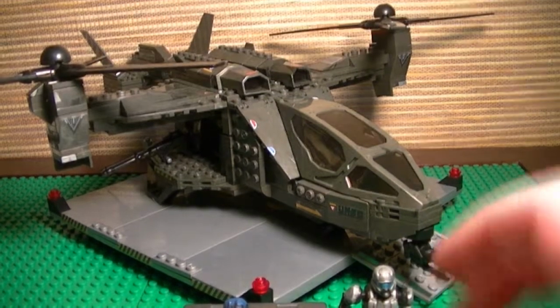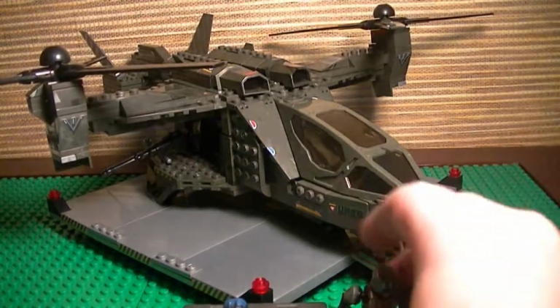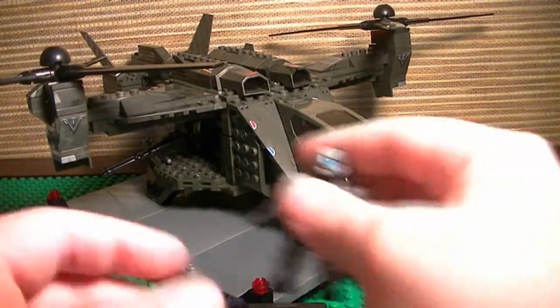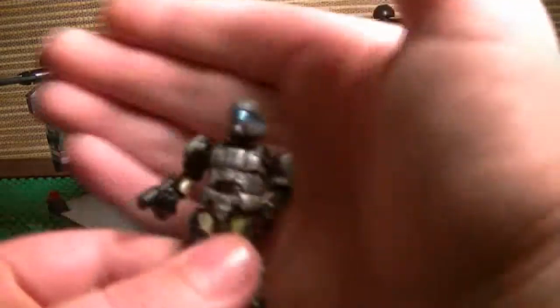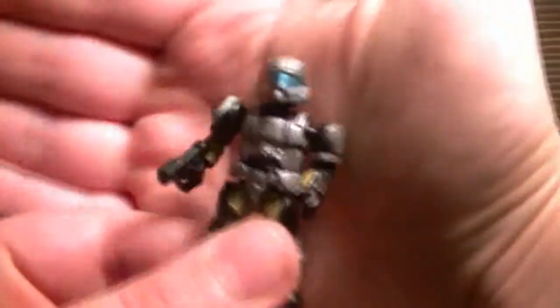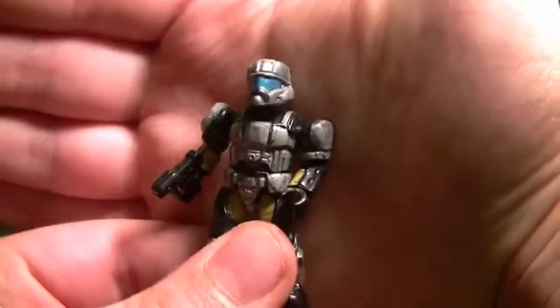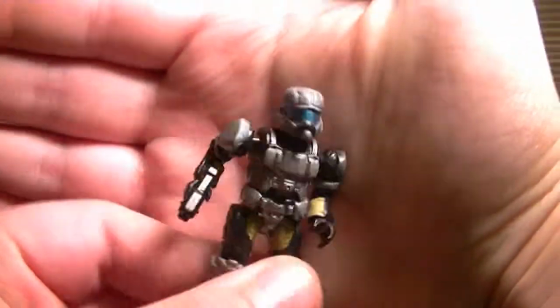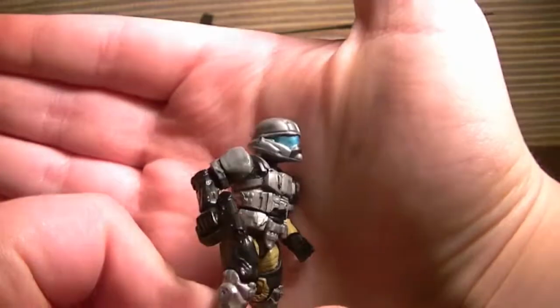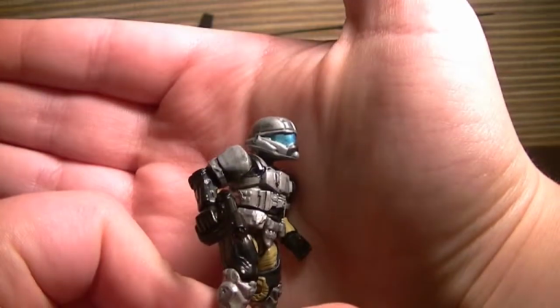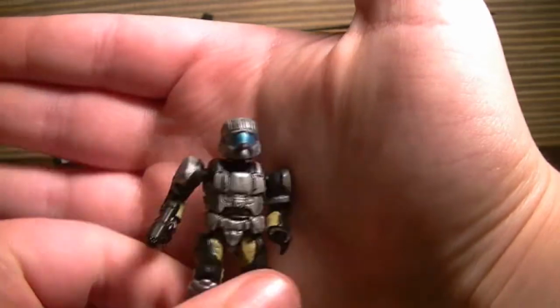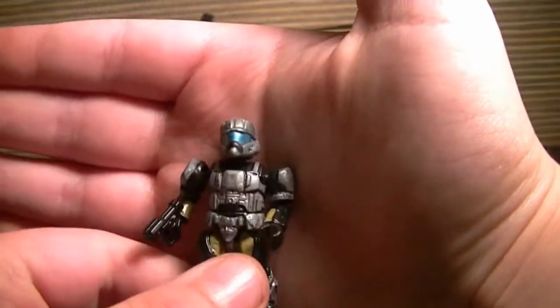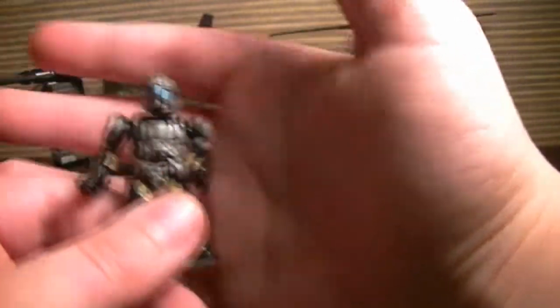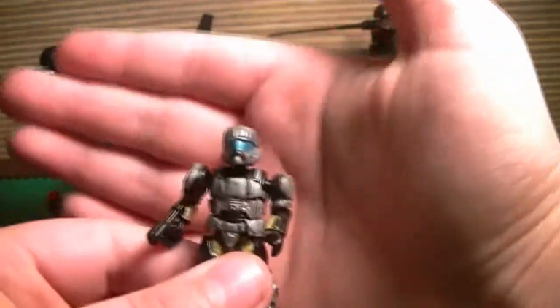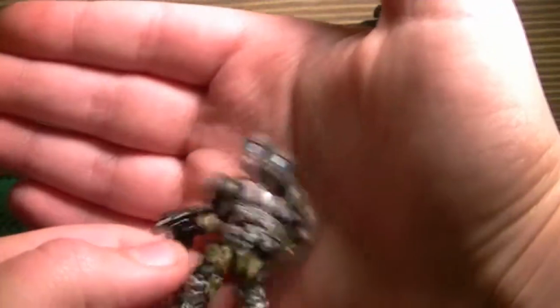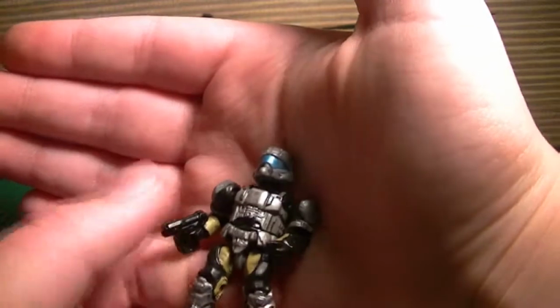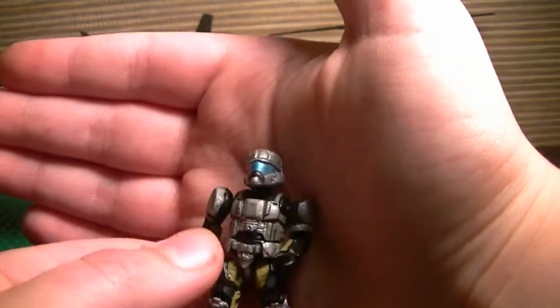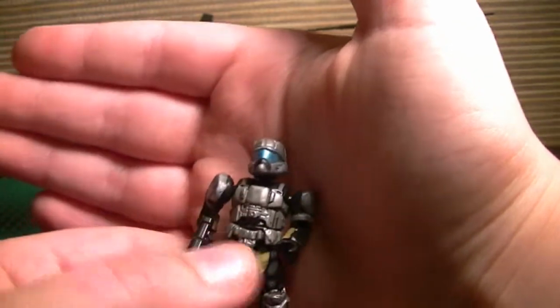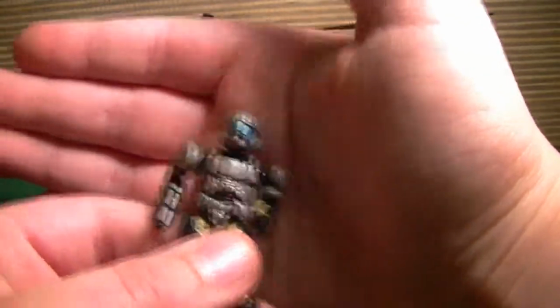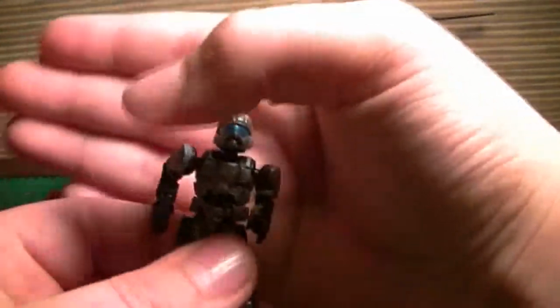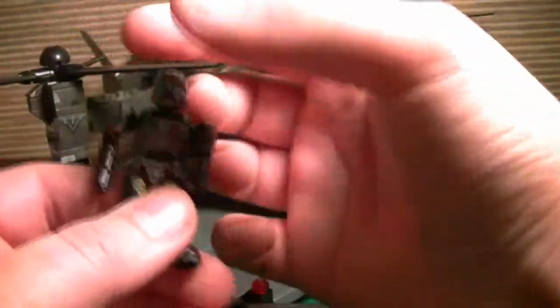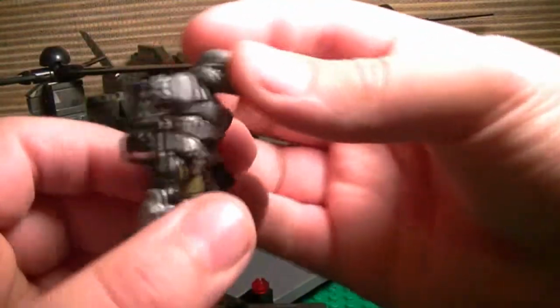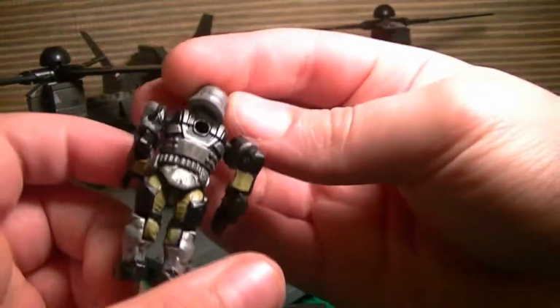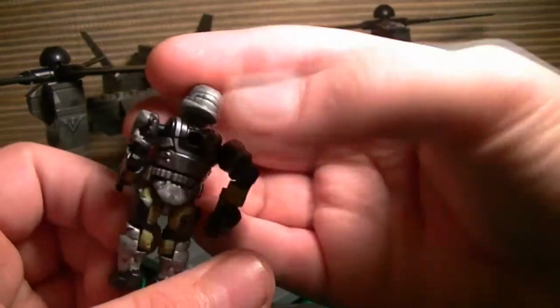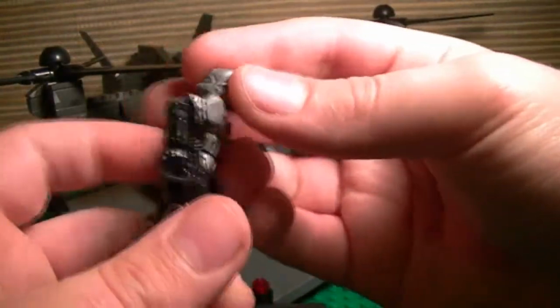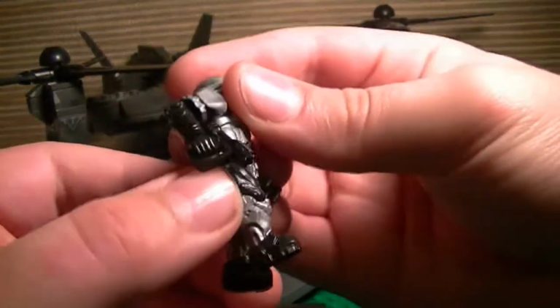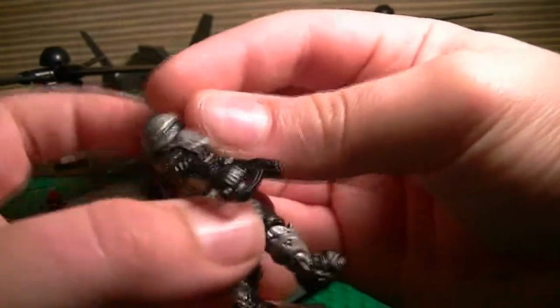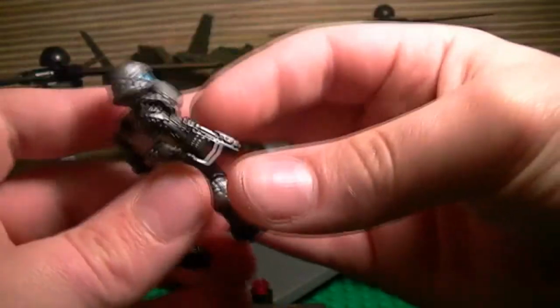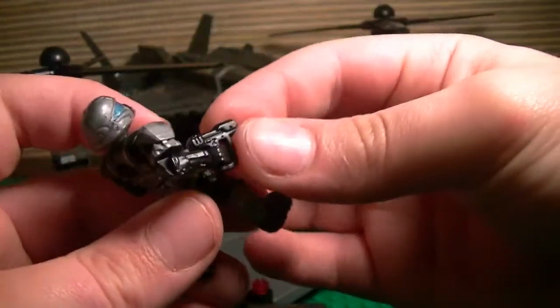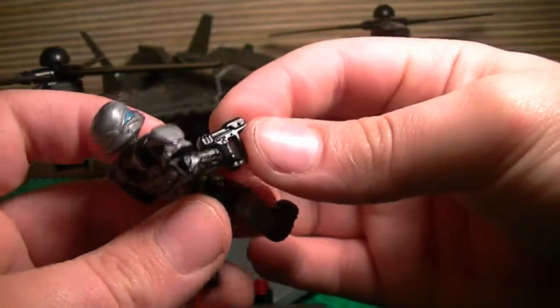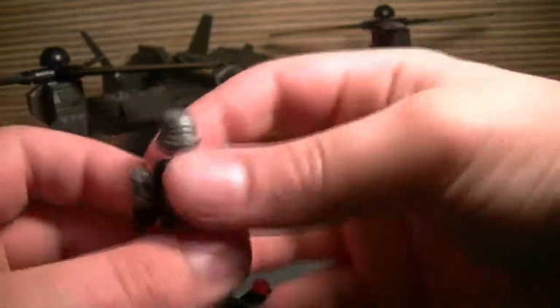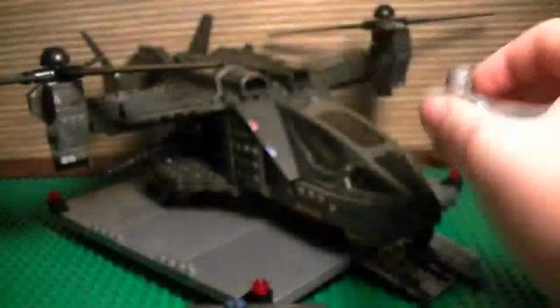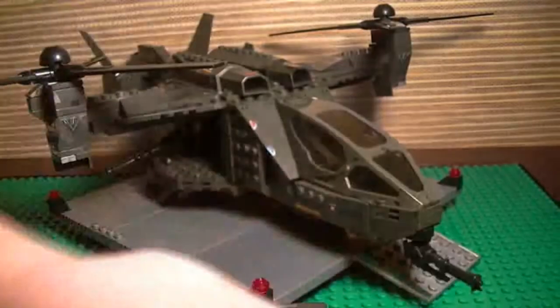Alright, first up are the minifigures. You get one silver pilot — not arctic, more like a silver pilot. He's not the pelican pilot; he's the regular type of pilot with the ODST body and stuff. Nice figure, got a peg hole in the back, comes with a very nice black magnum. Cool figure, I like him.